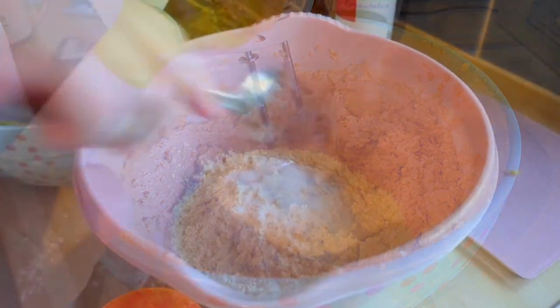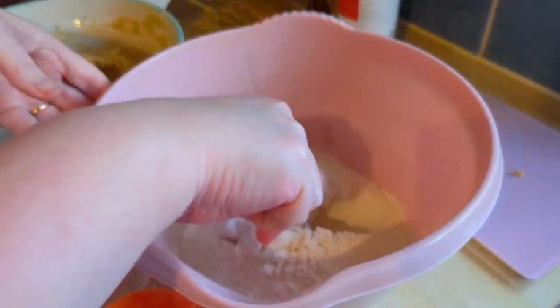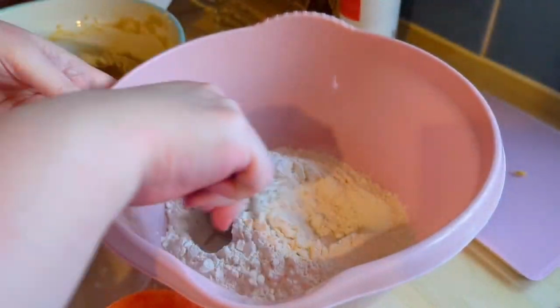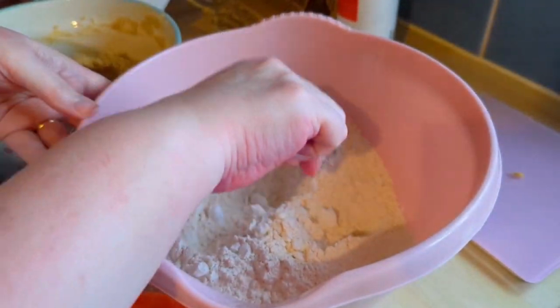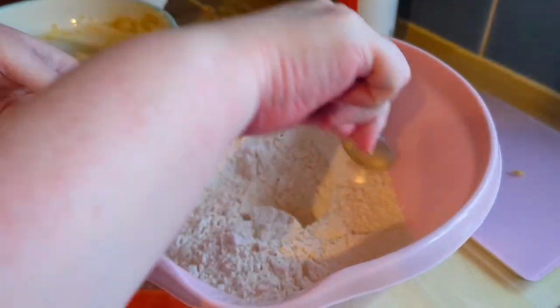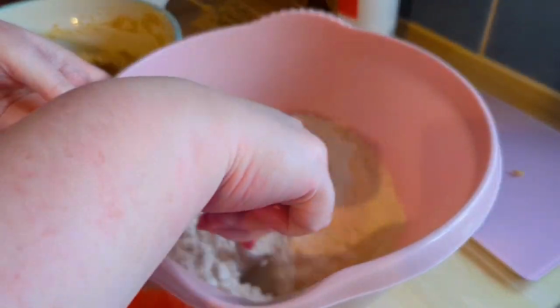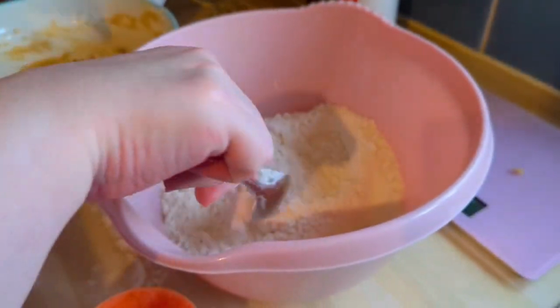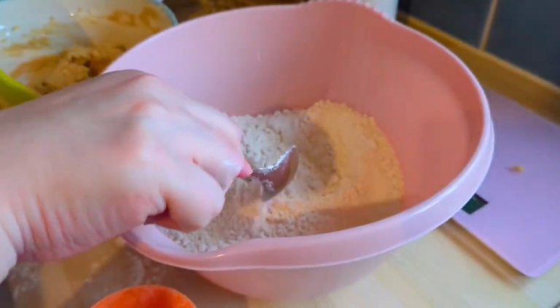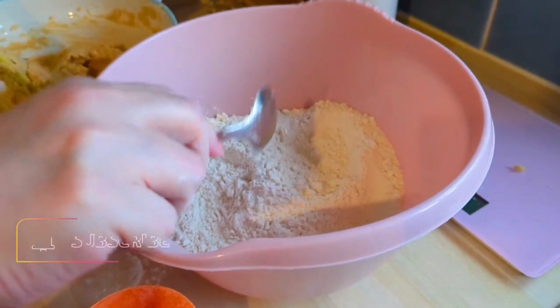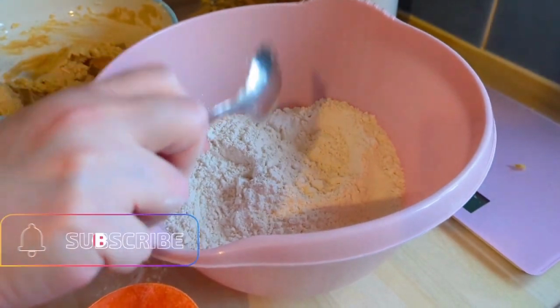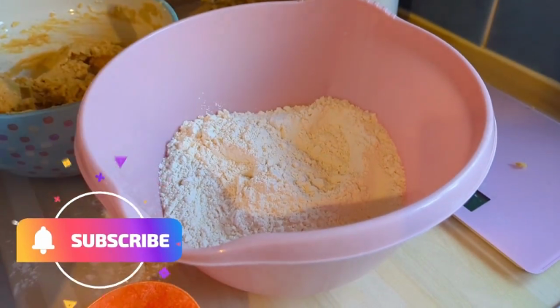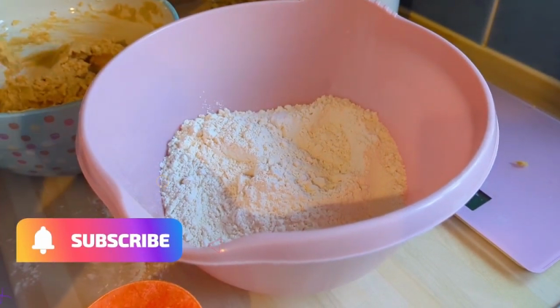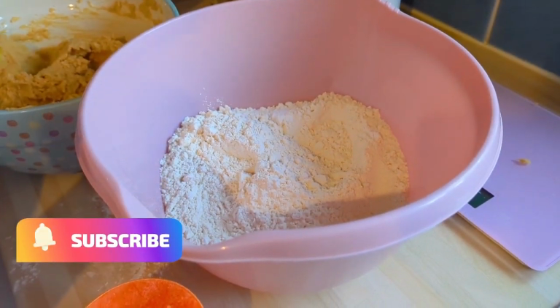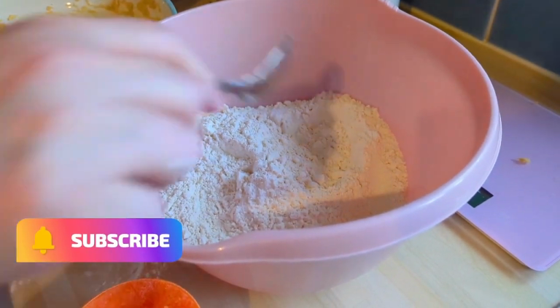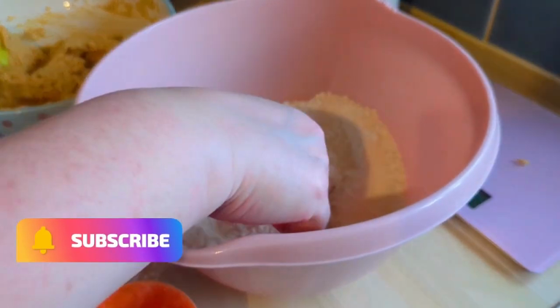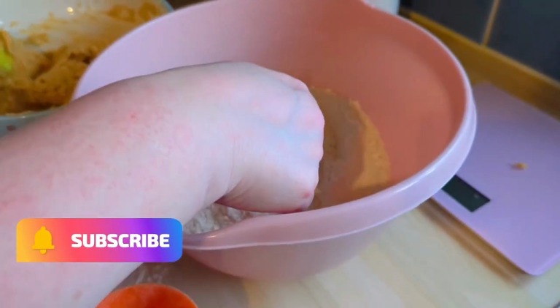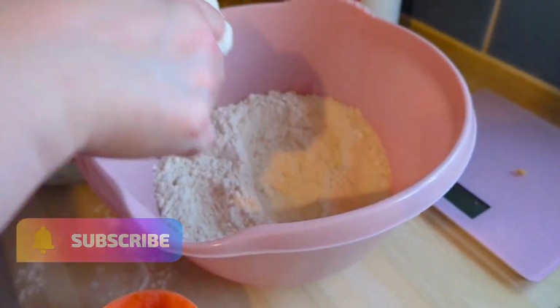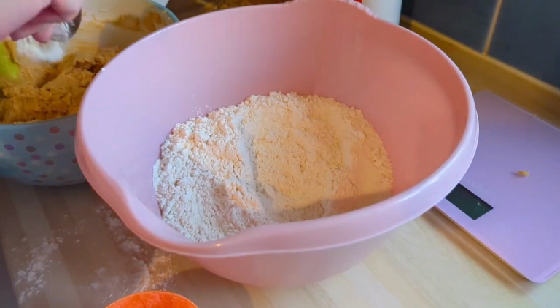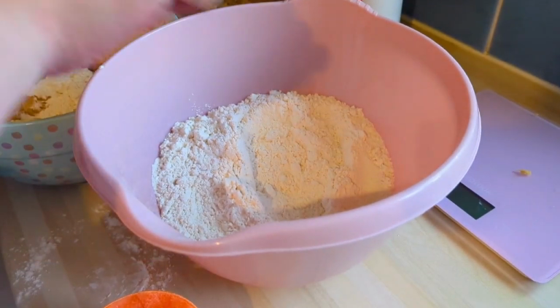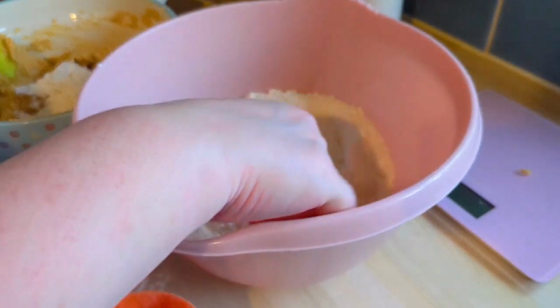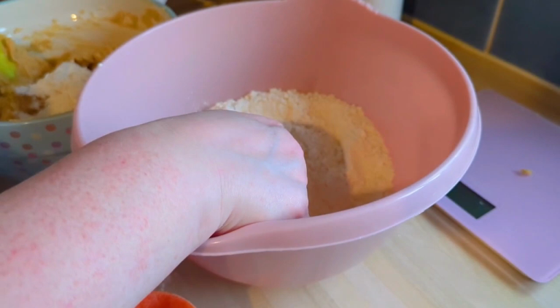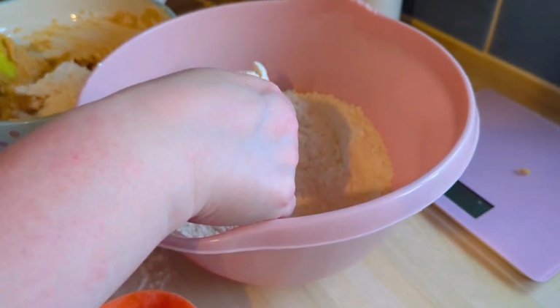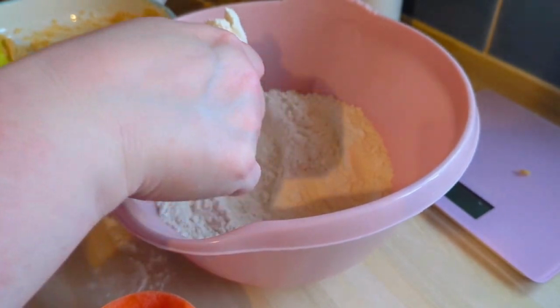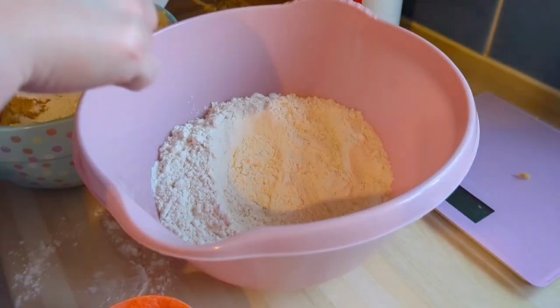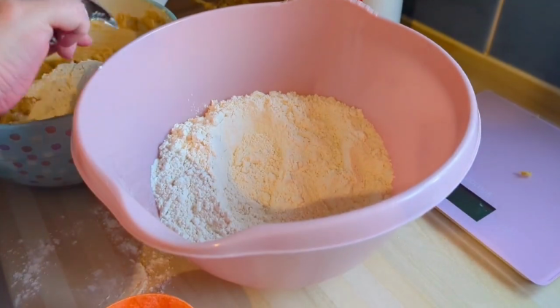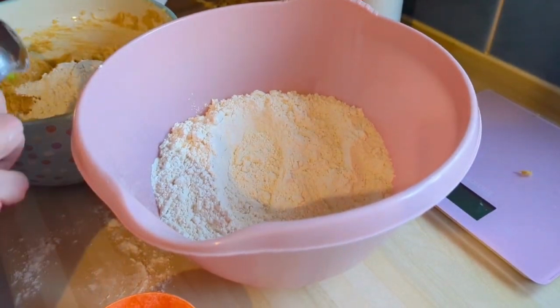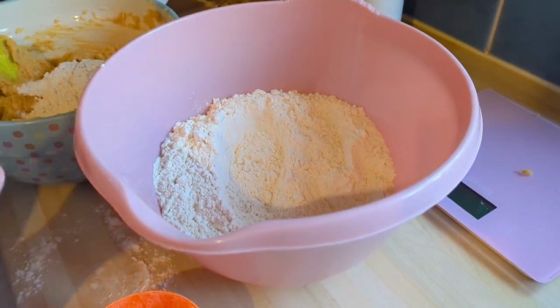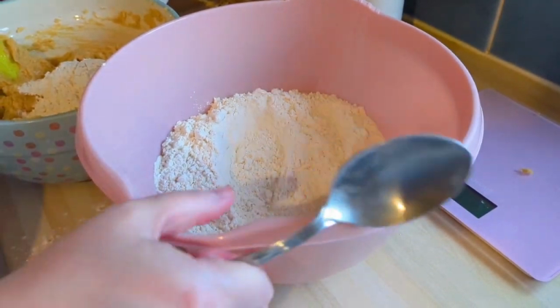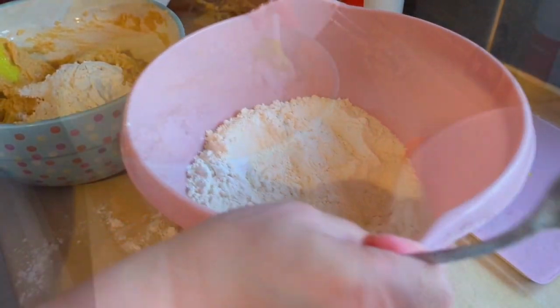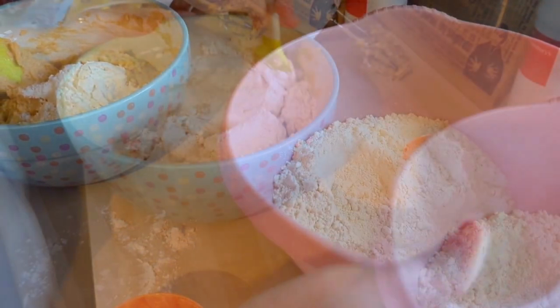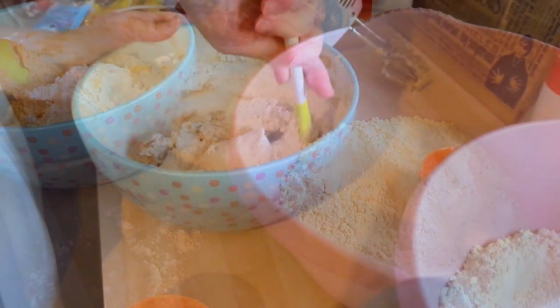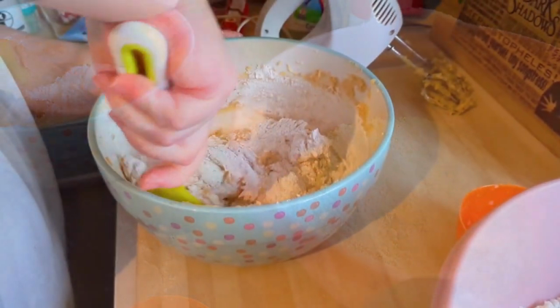In a separate bowl you want to whisk your flour, bicarb, and salt together, and then you add that a little bit at a time until it's all incorporated.